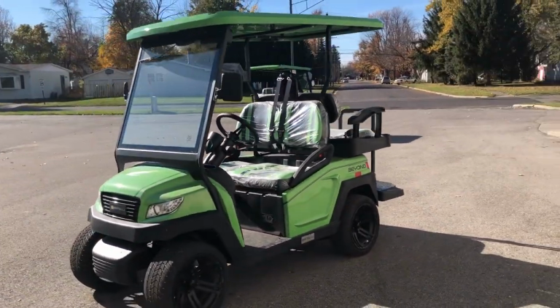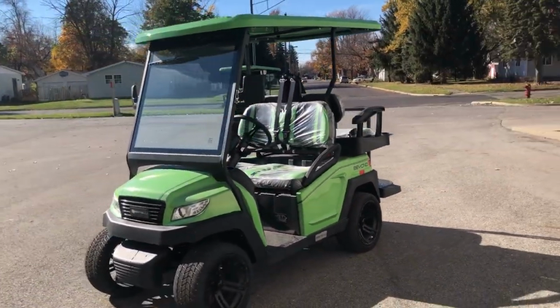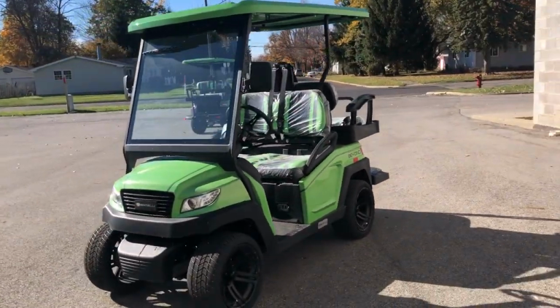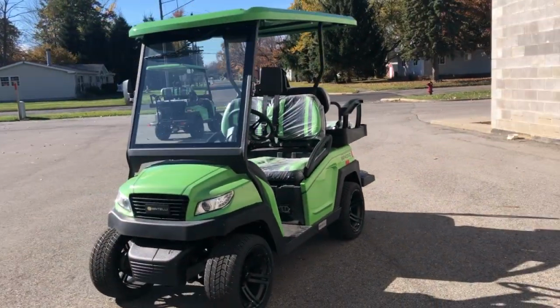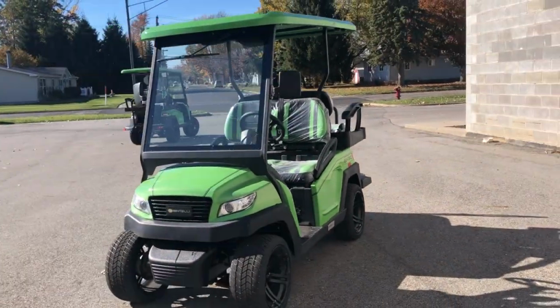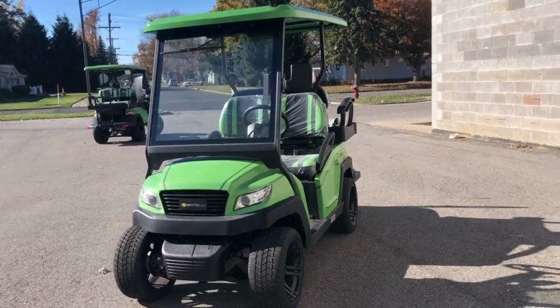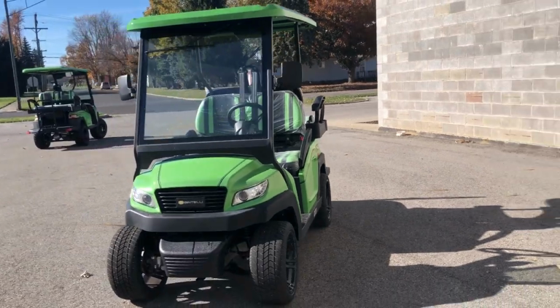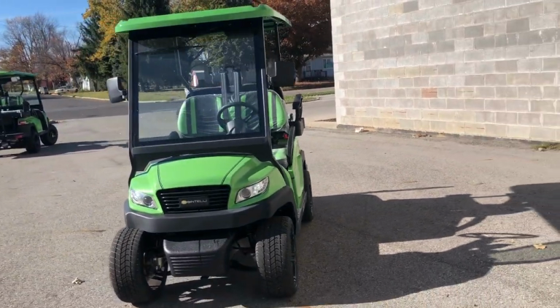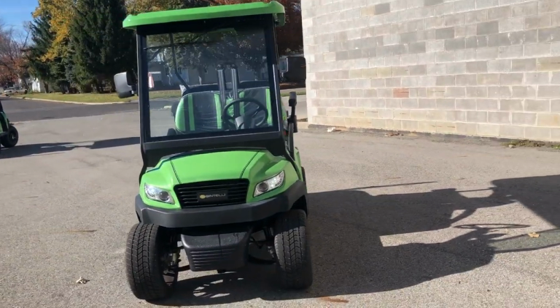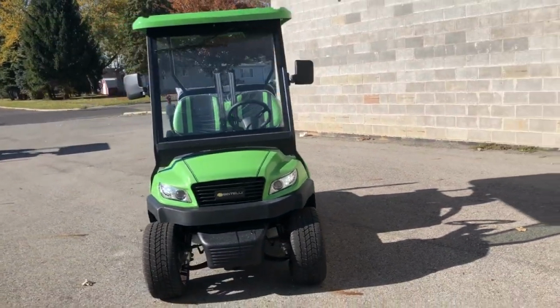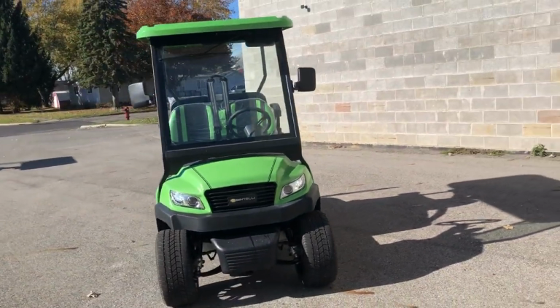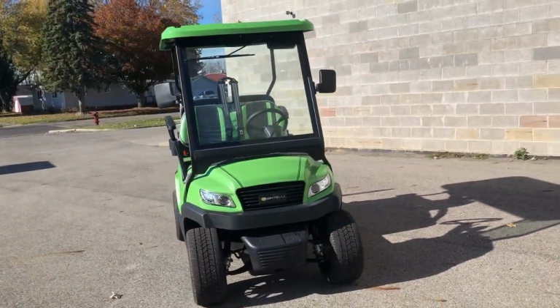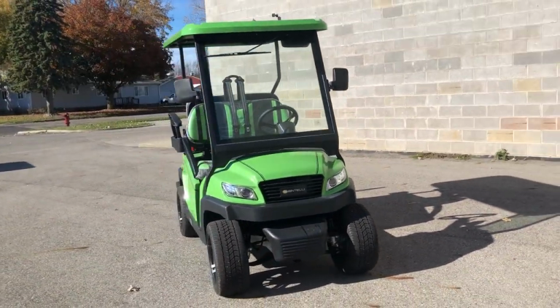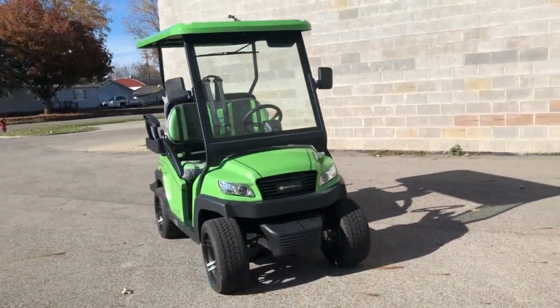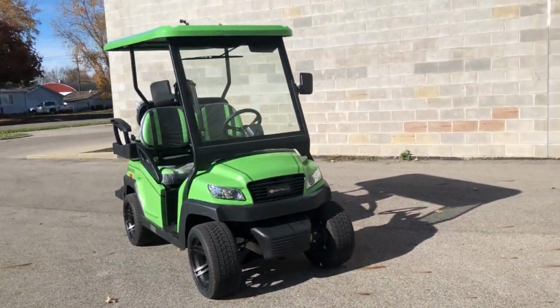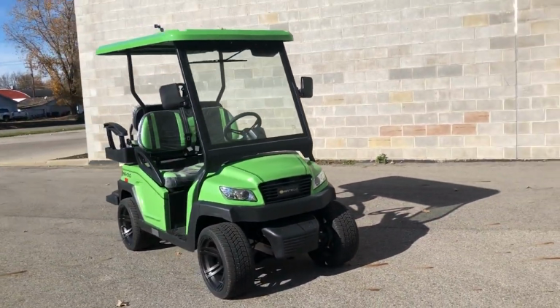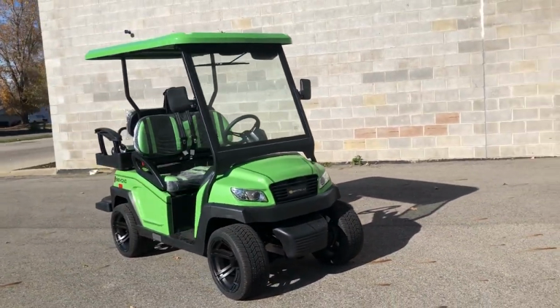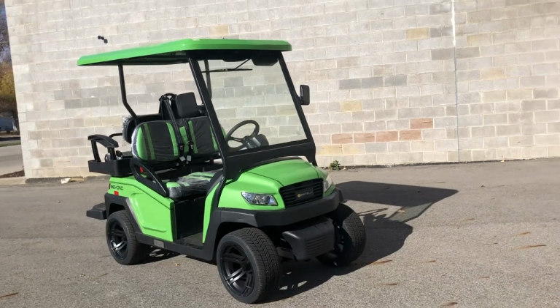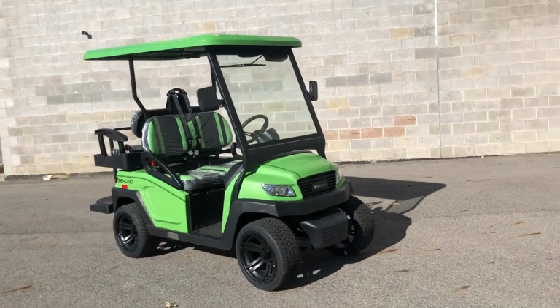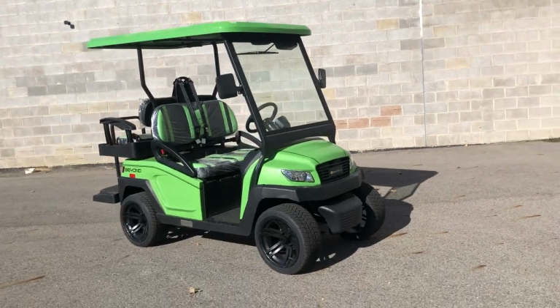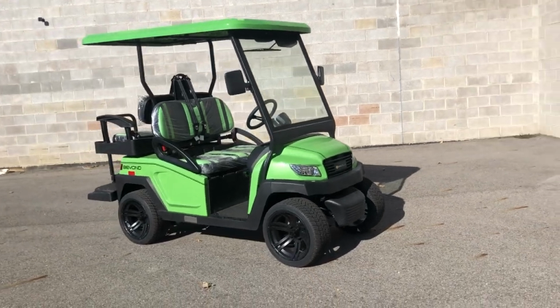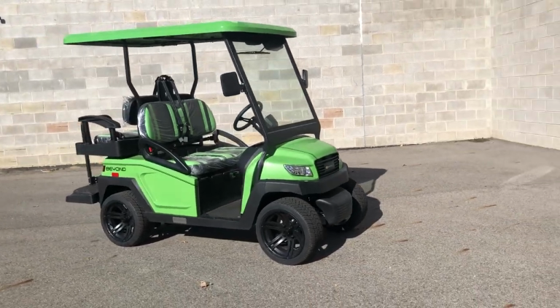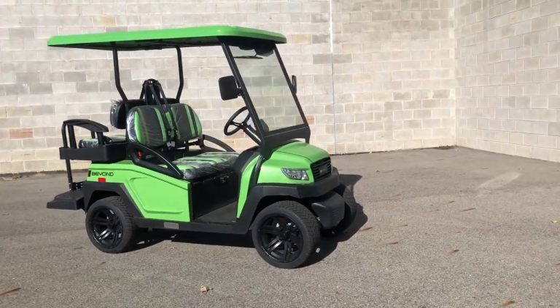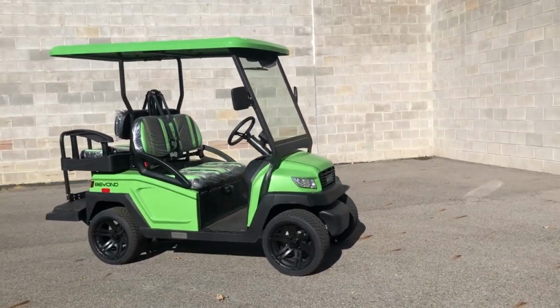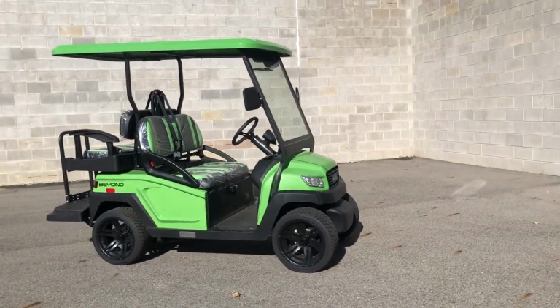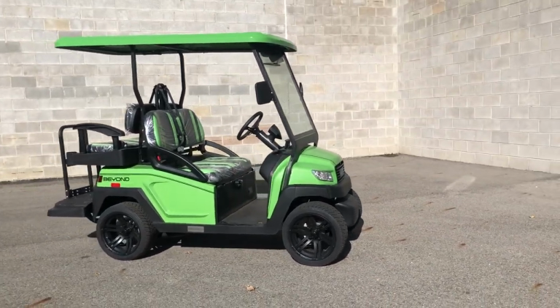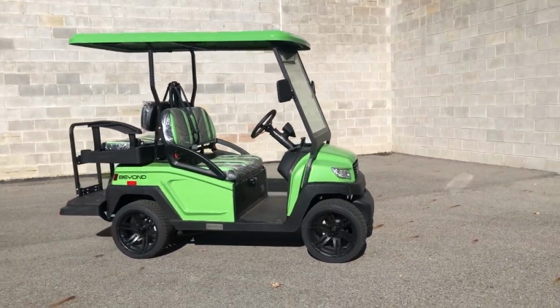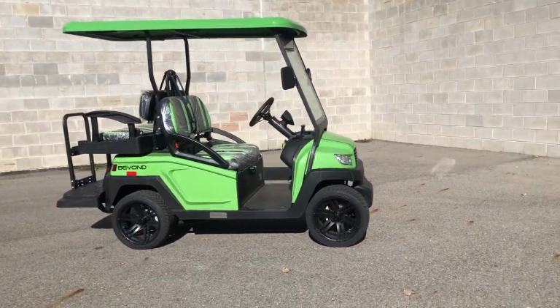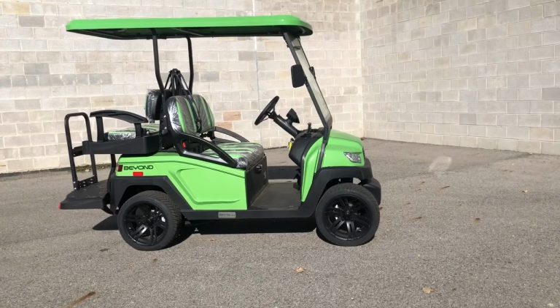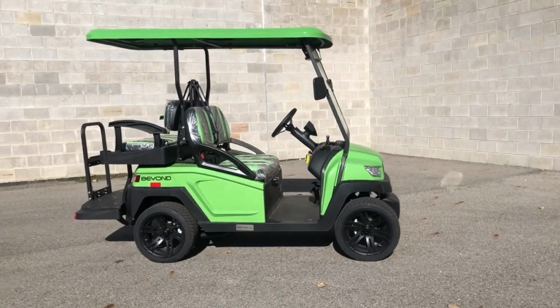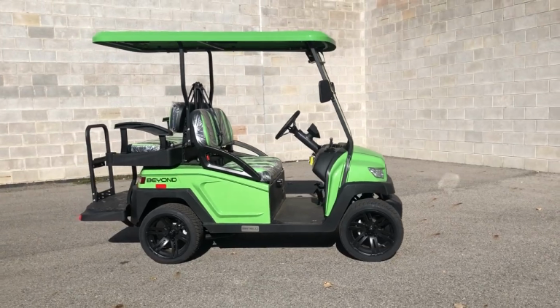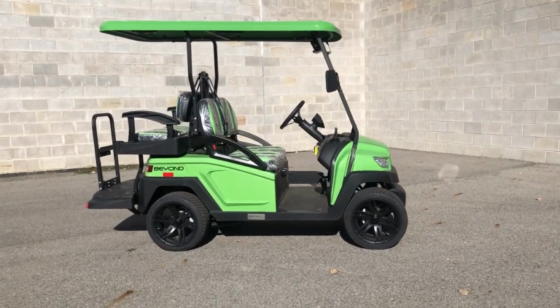We got them available in 4 and 6 seaters, and in numerous colors — this one's the electric split pea green. Give us a call guys, you can get one of these things for about $199 a month. 810-648-9500.